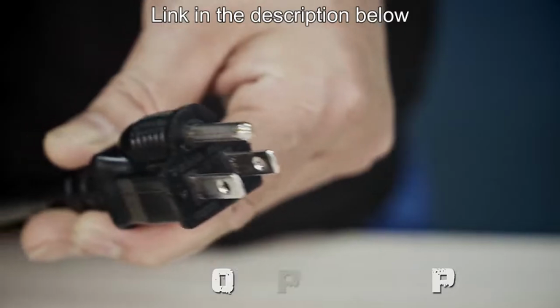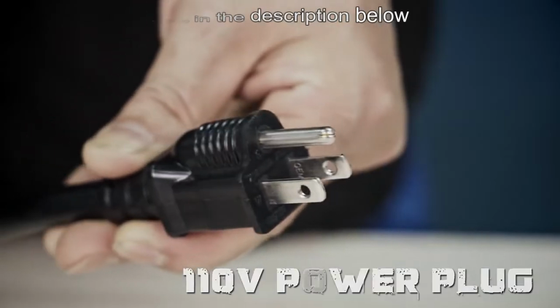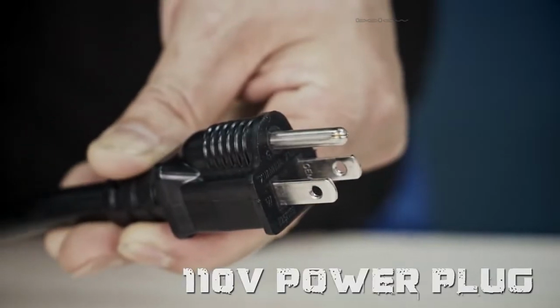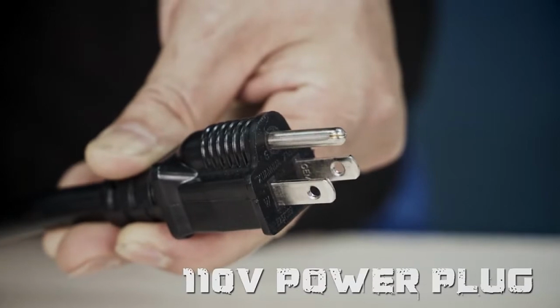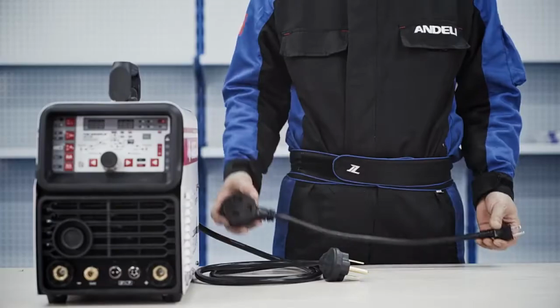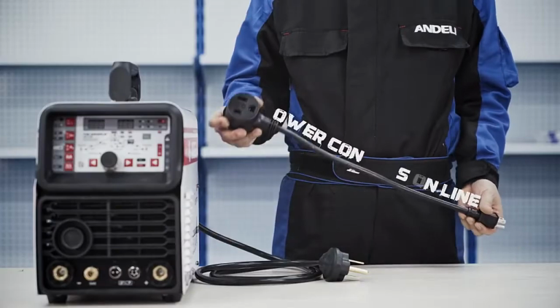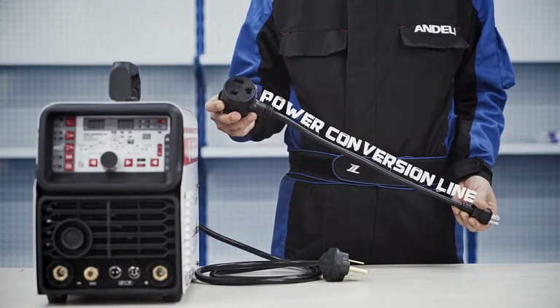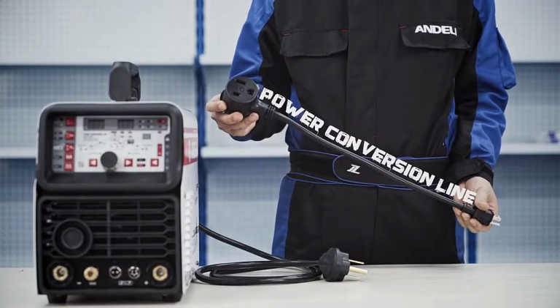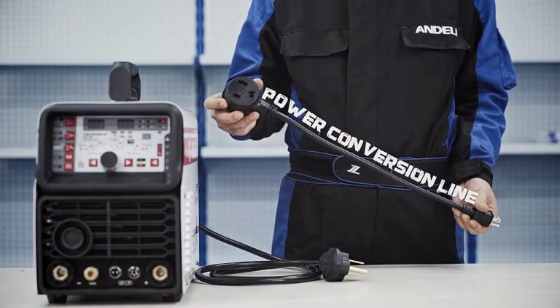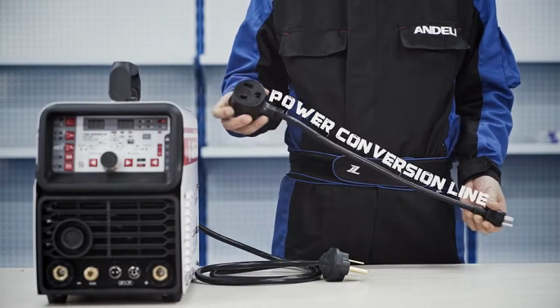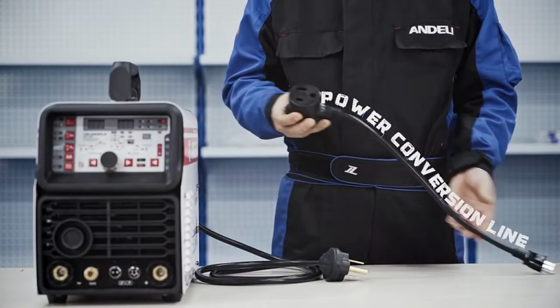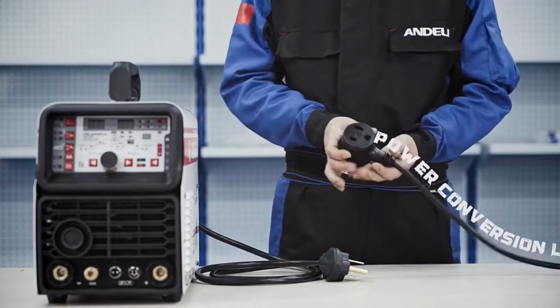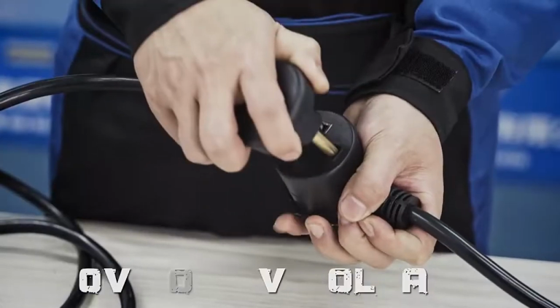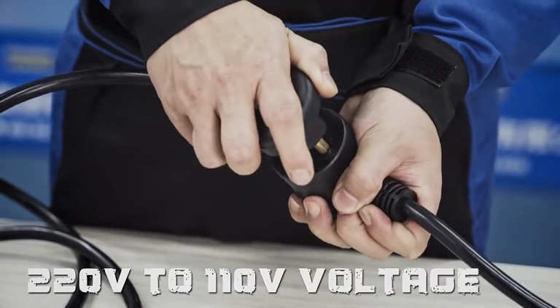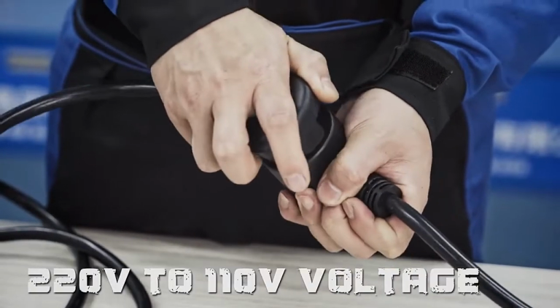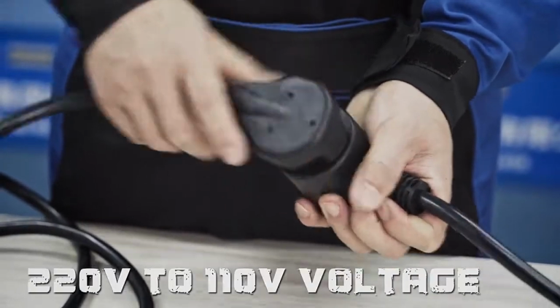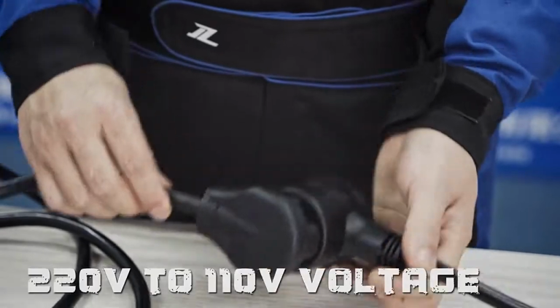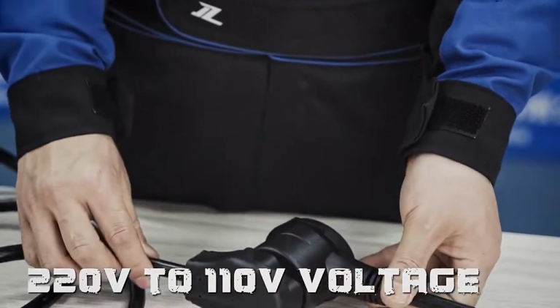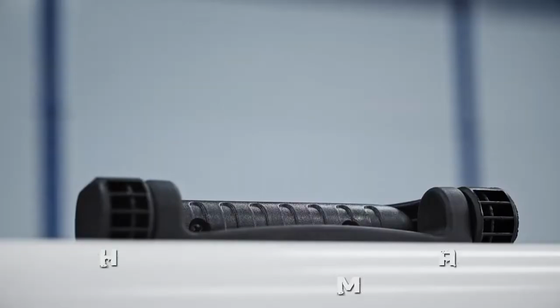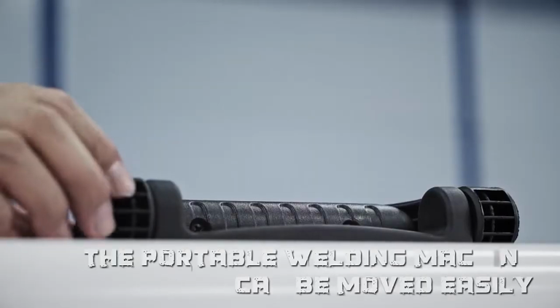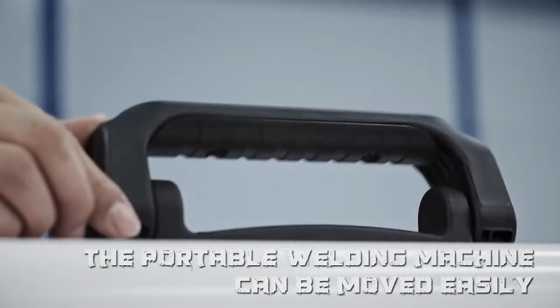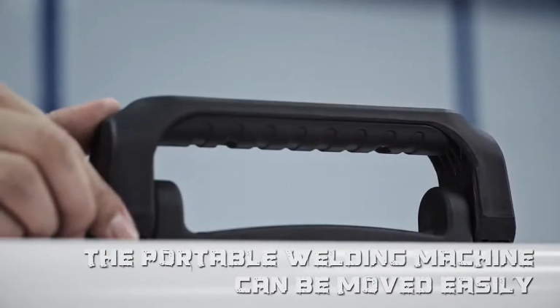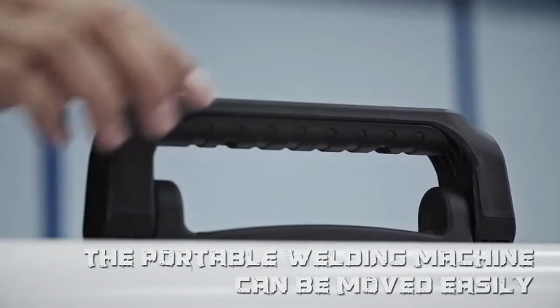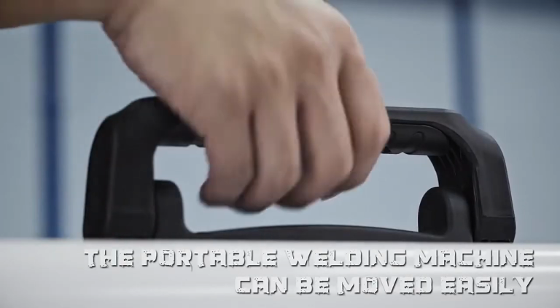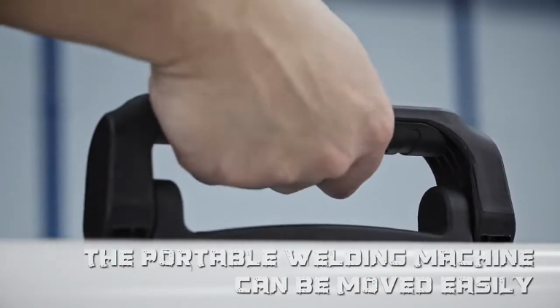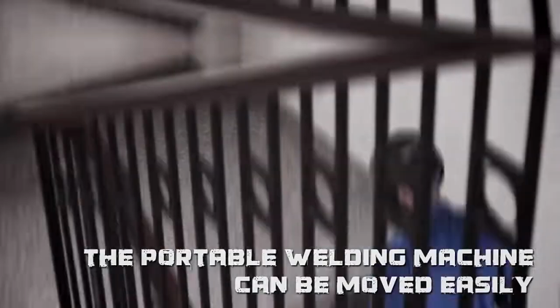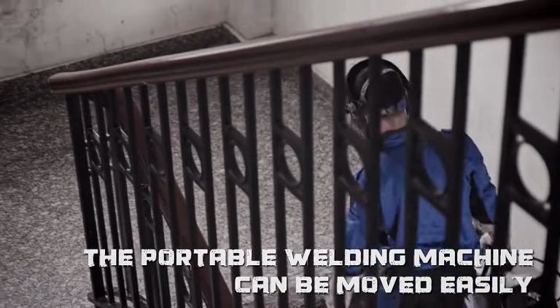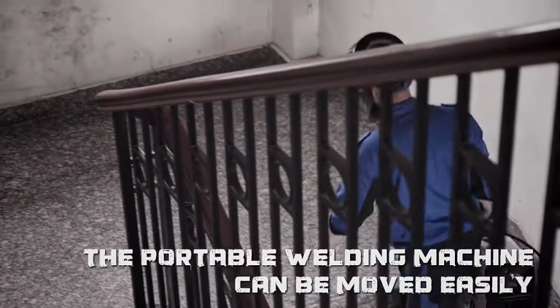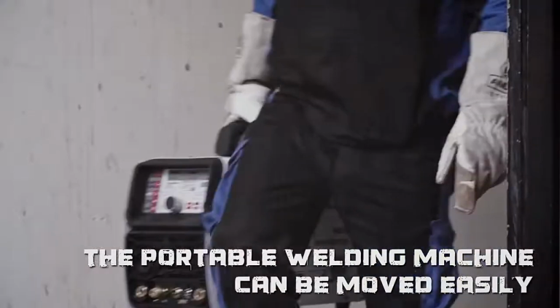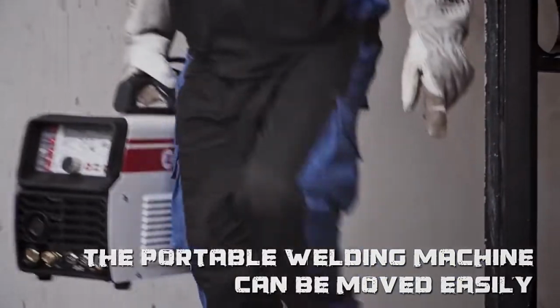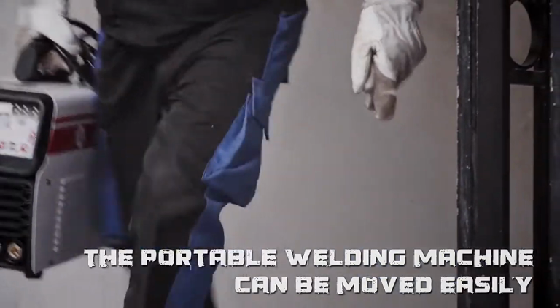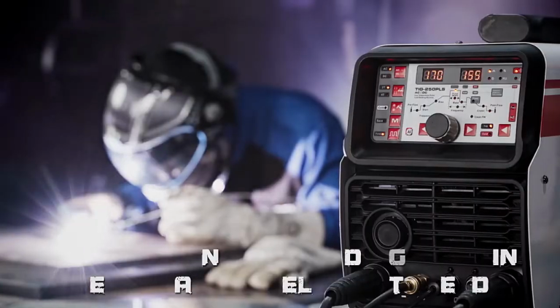Standard power line is suitable for voltage conversion between 110 volts and 220 volts. The body features a humanized handle which is easy to carry up and downstairs.